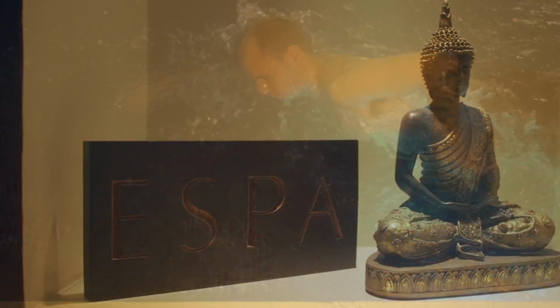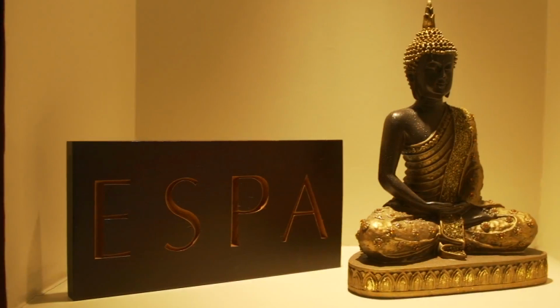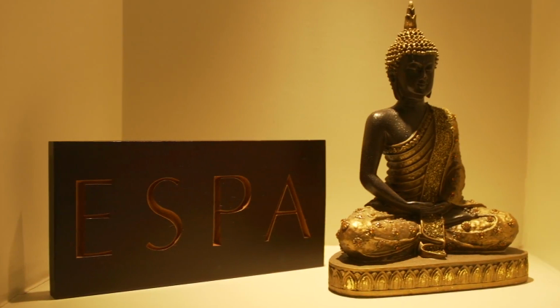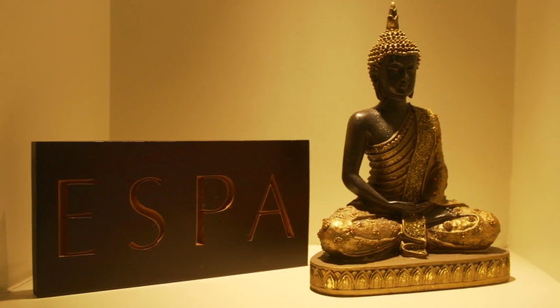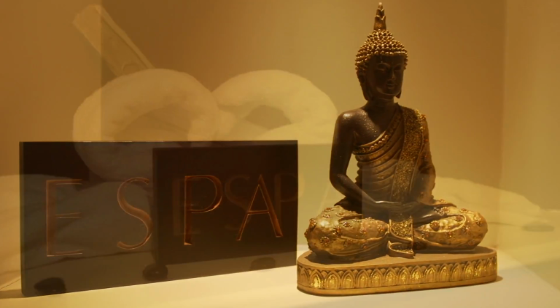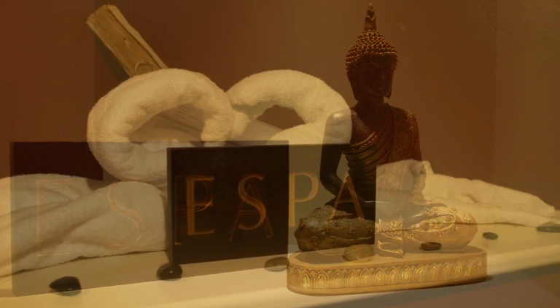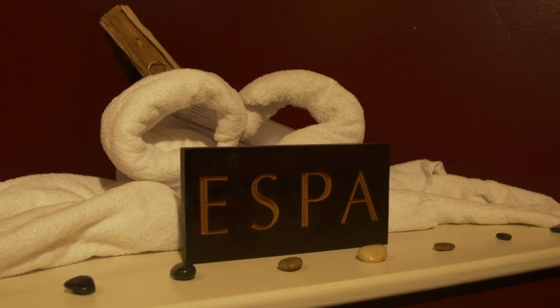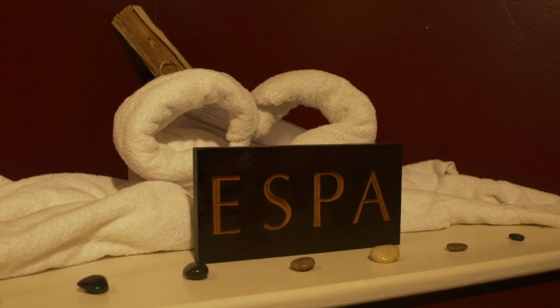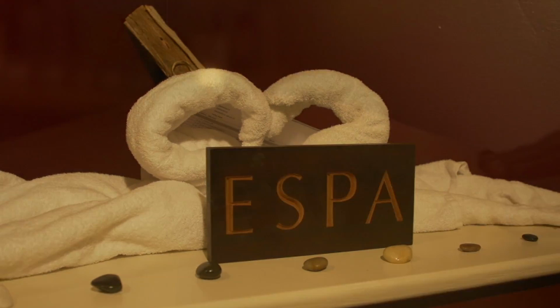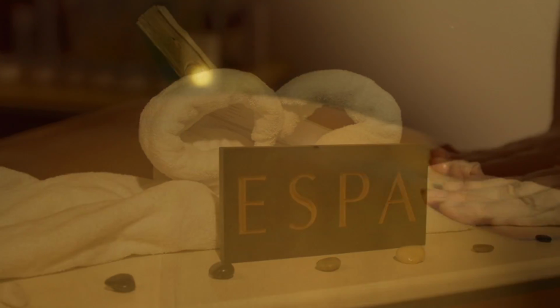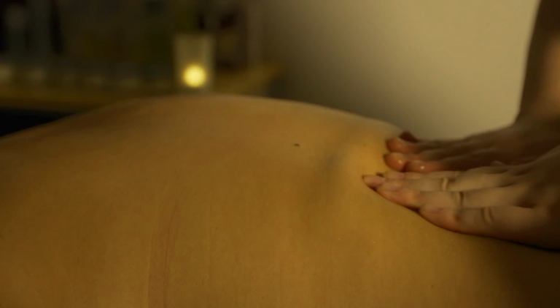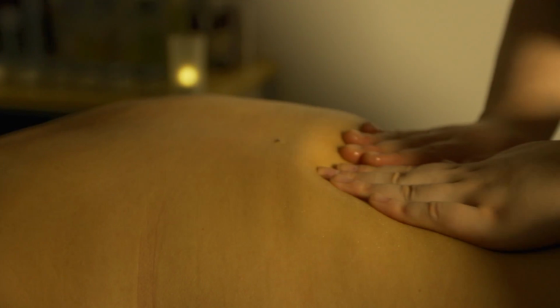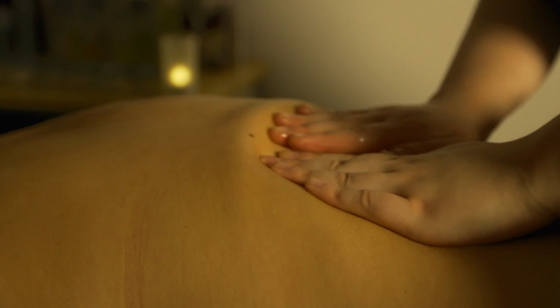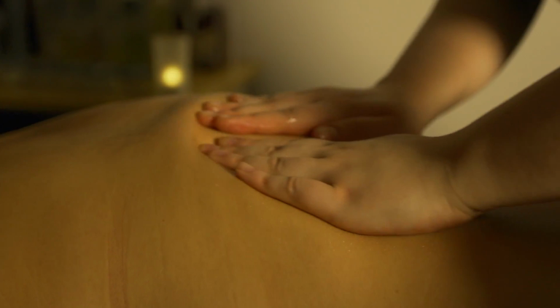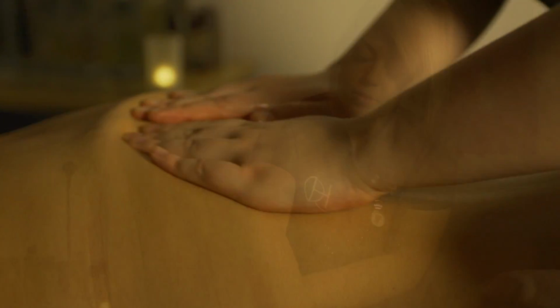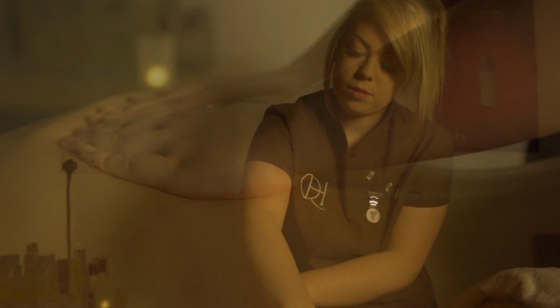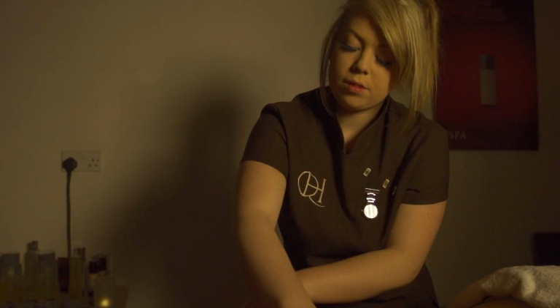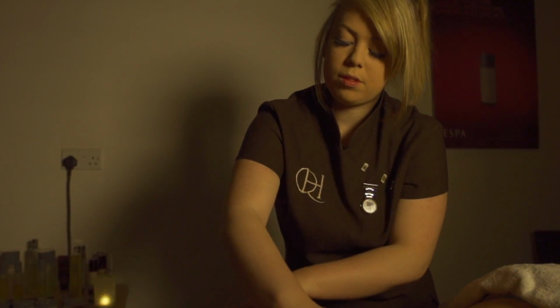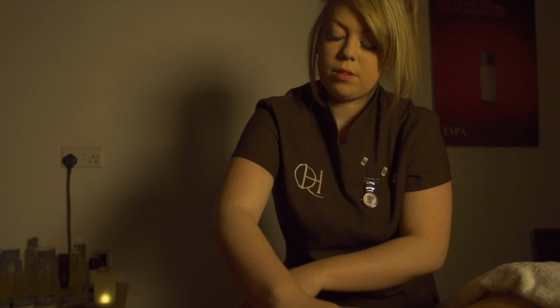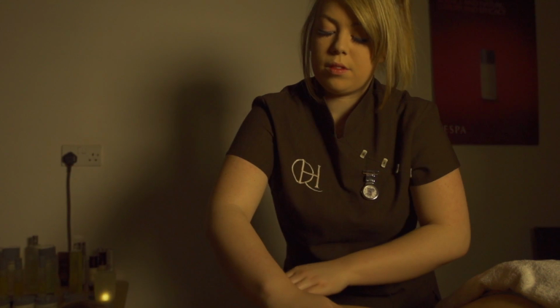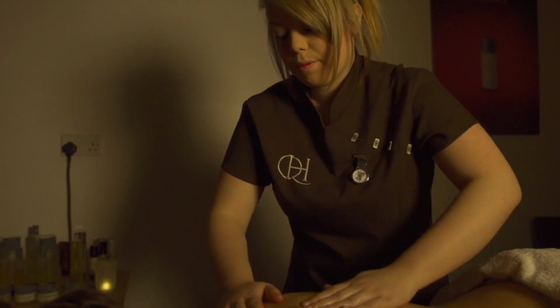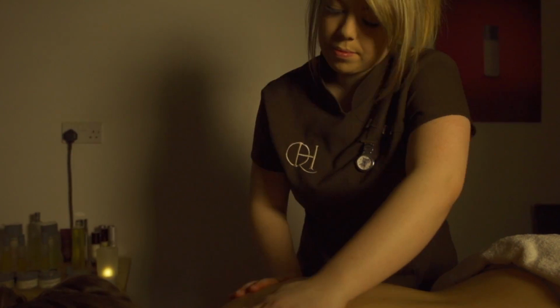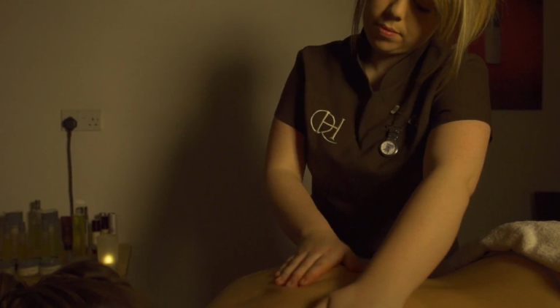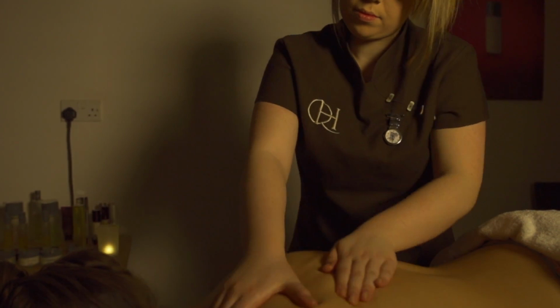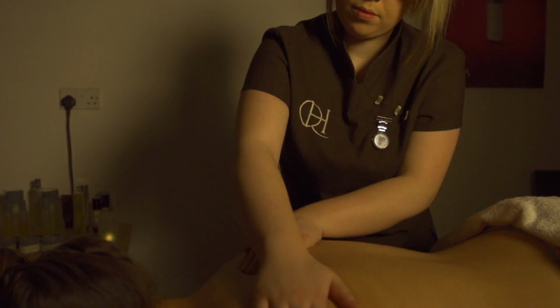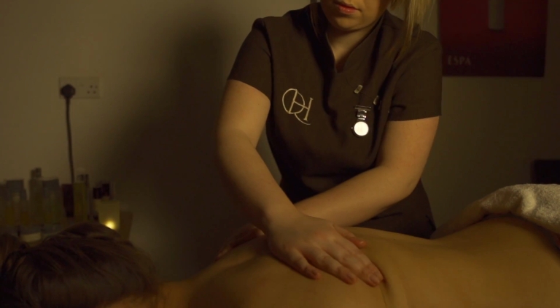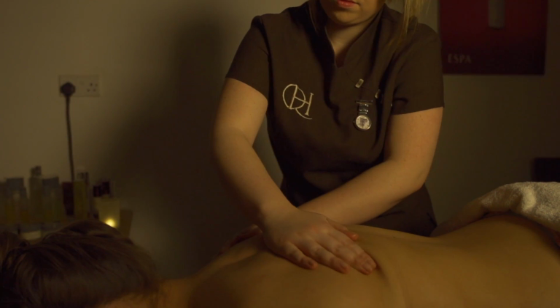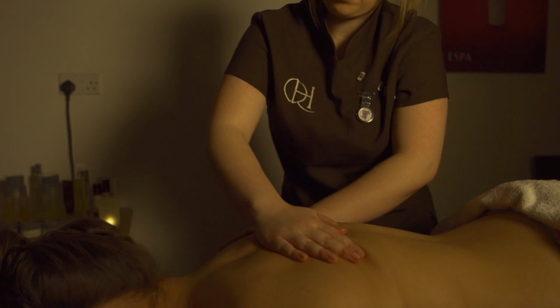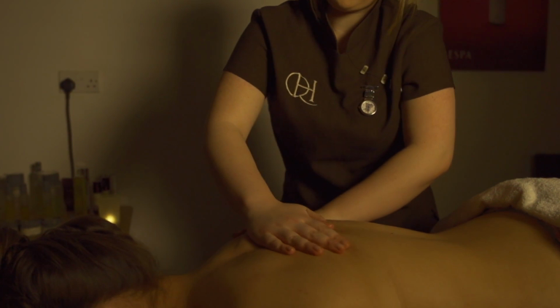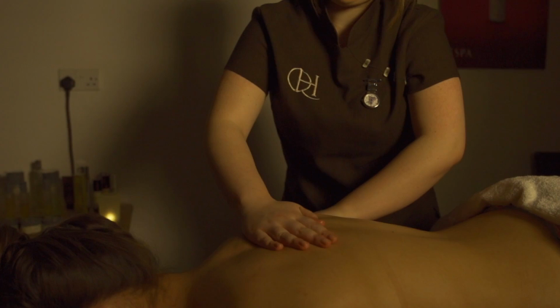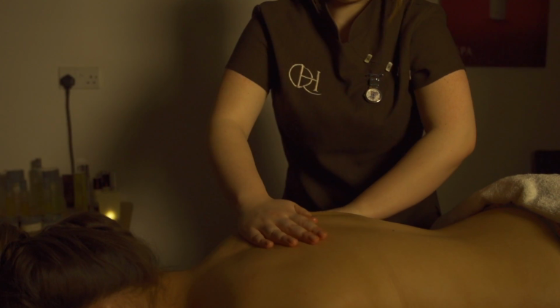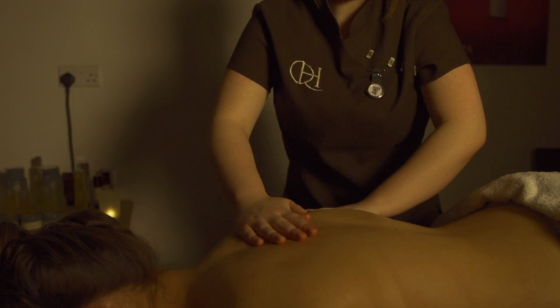No hot stone has been left unturned in our quest for ultimate wellbeing. Whether you are visiting us for a relaxing spa treatment, a tranquil spa day or a relaxing spa break, we will guarantee that you will leave our spa feeling completely rejuvenated and refreshed.